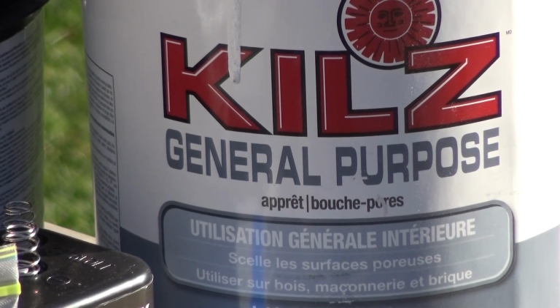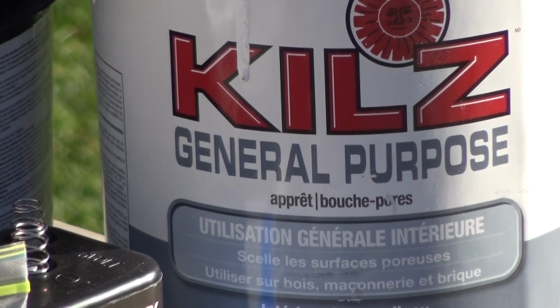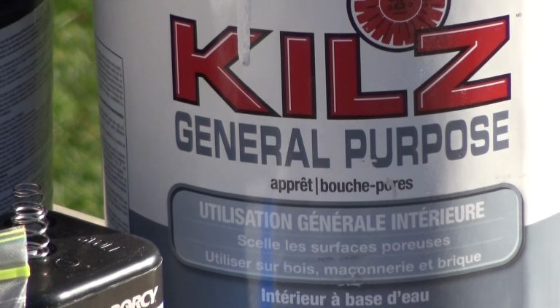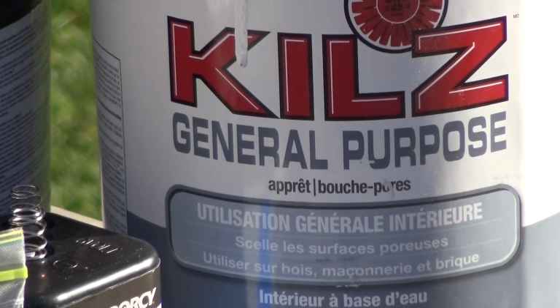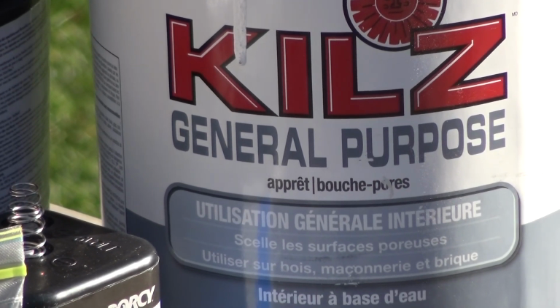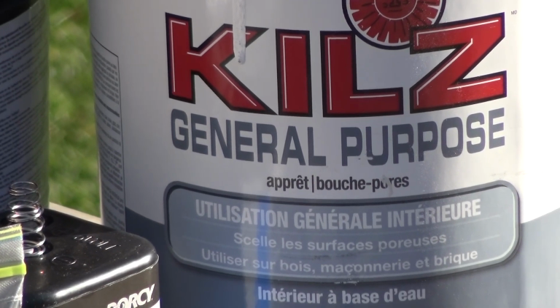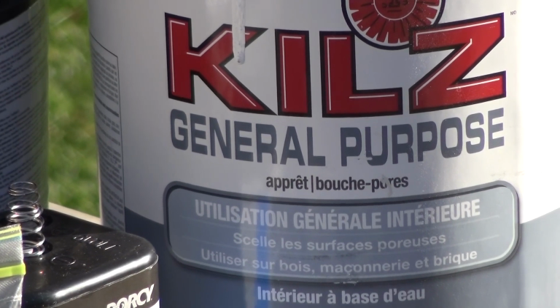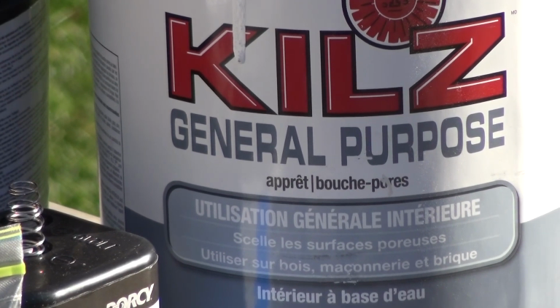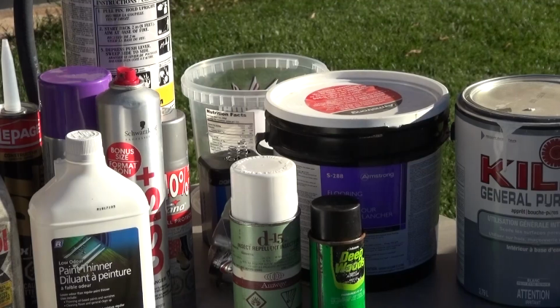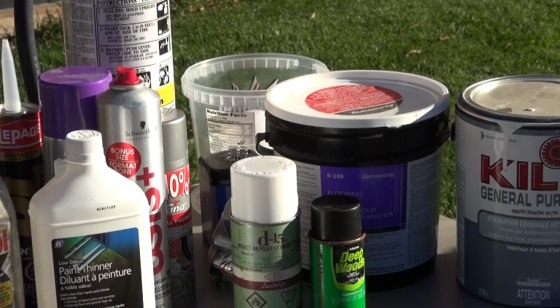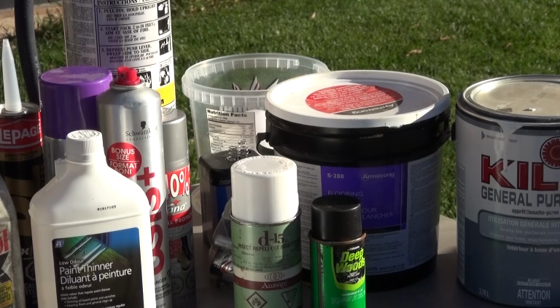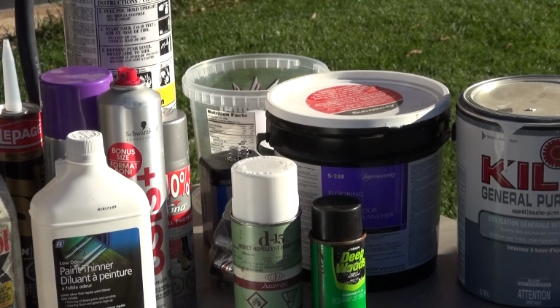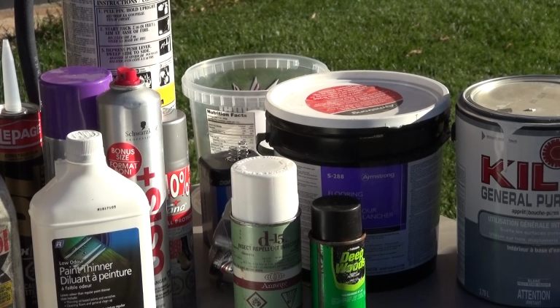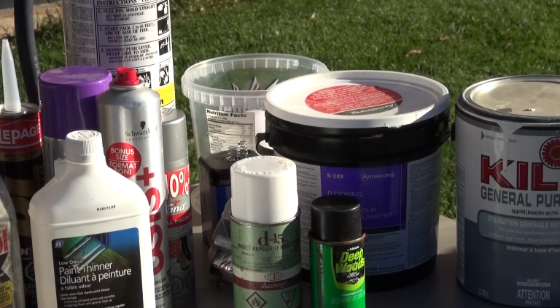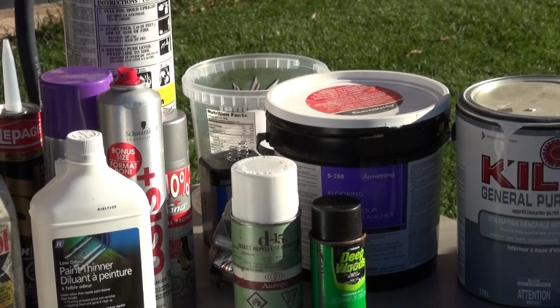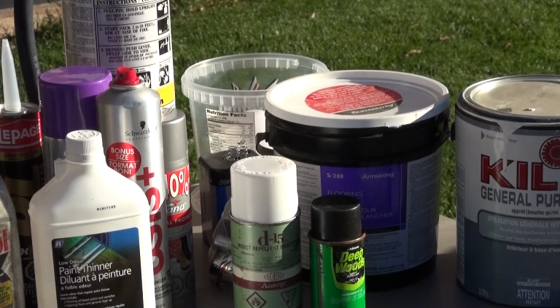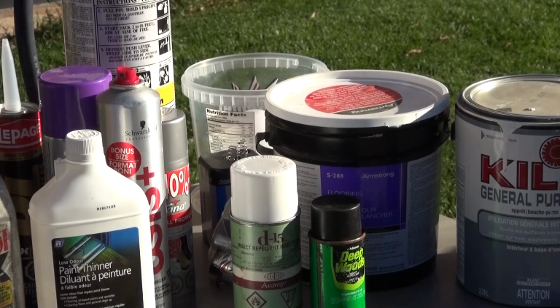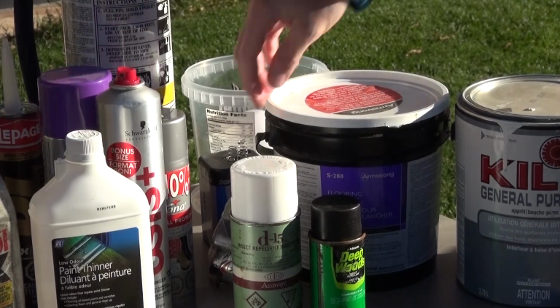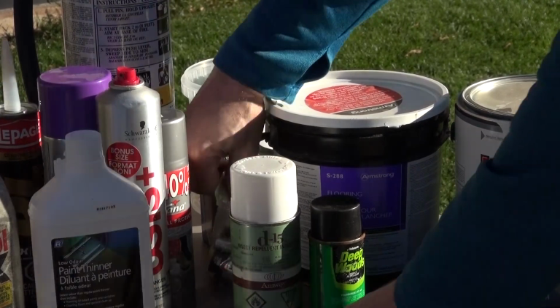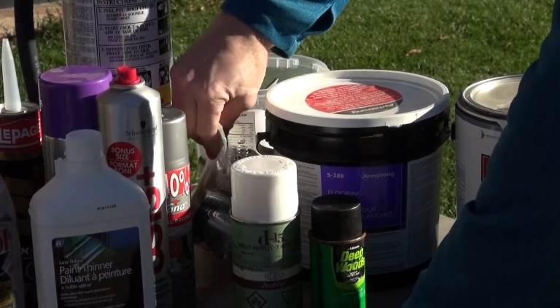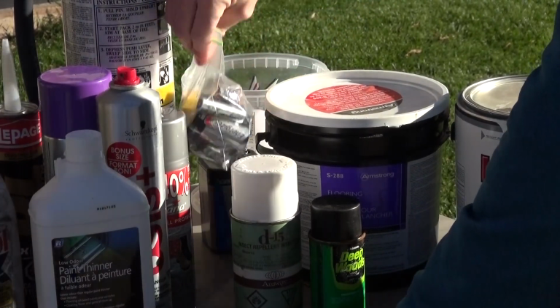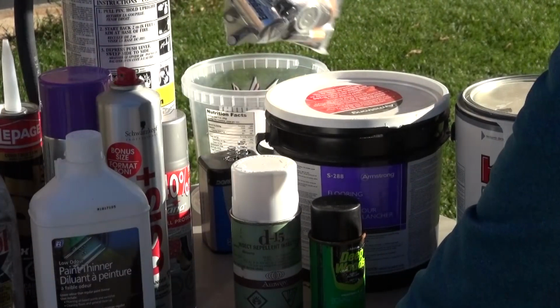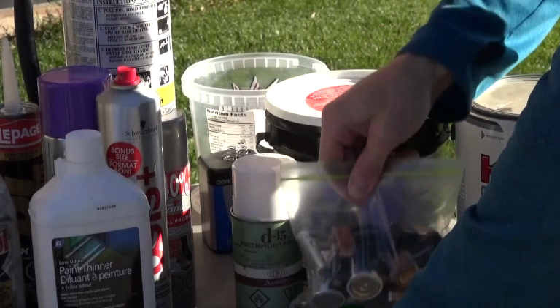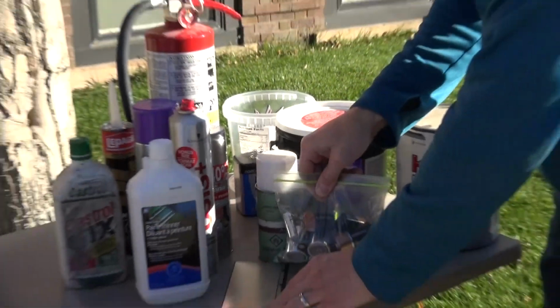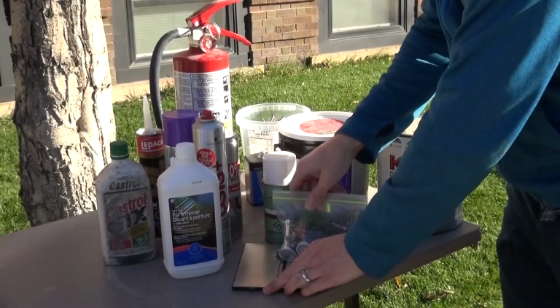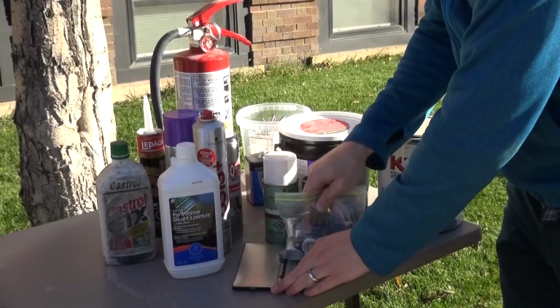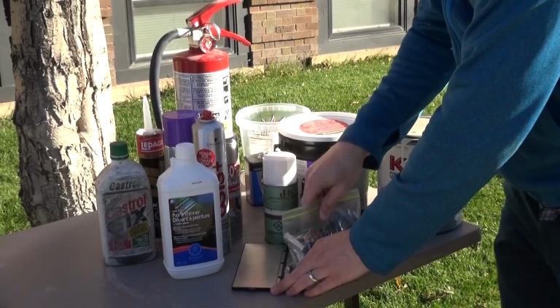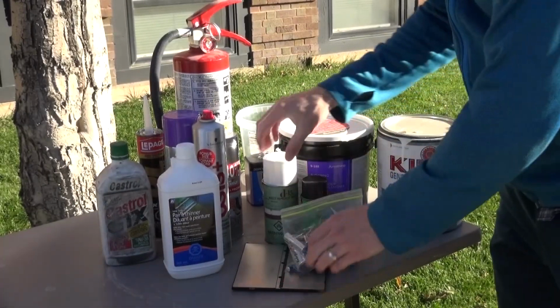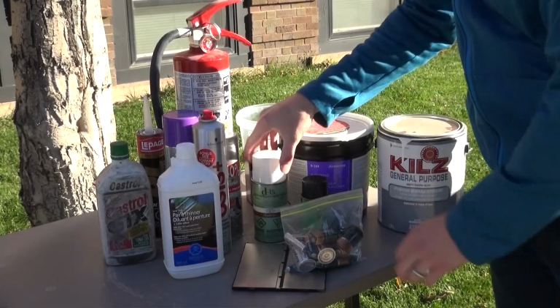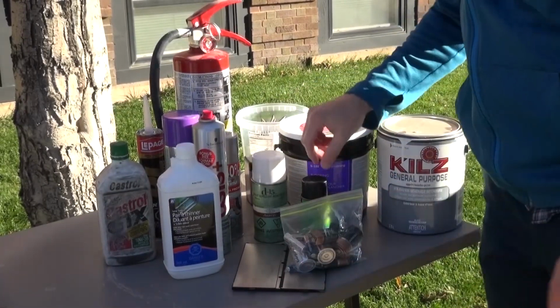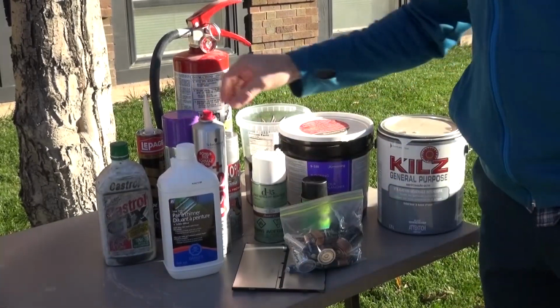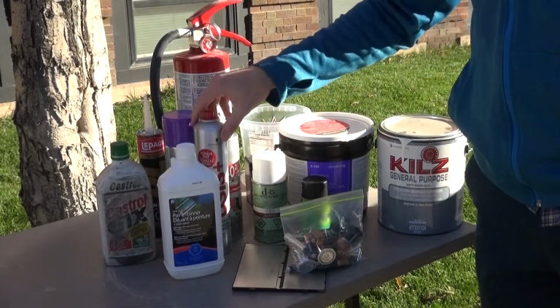Some examples we have here are paint, flooring adhesive, anything in a pressurized container, and batteries — including laptop batteries or other electronic batteries. All of these are considered hazardous.